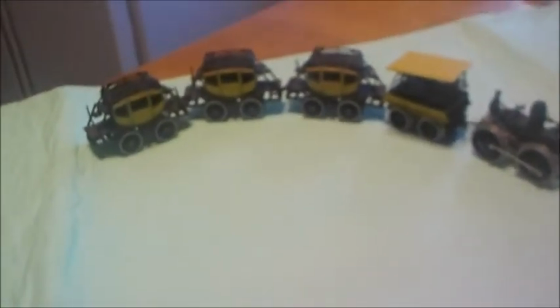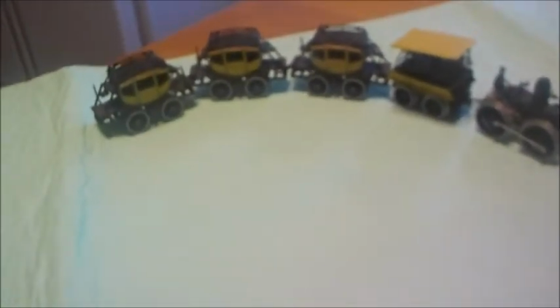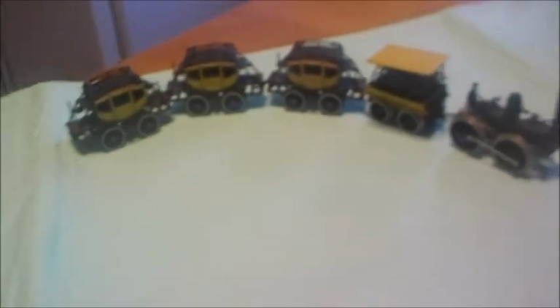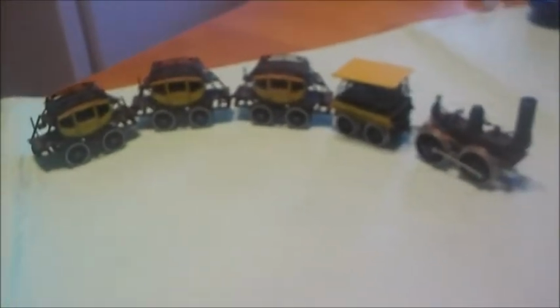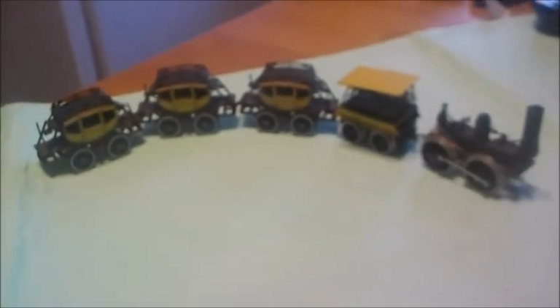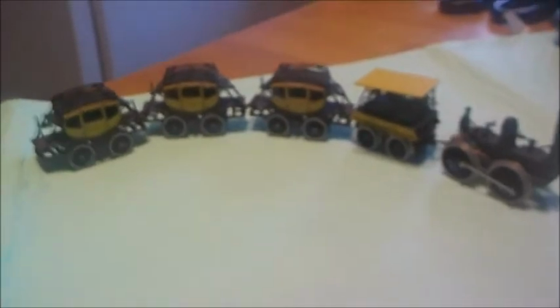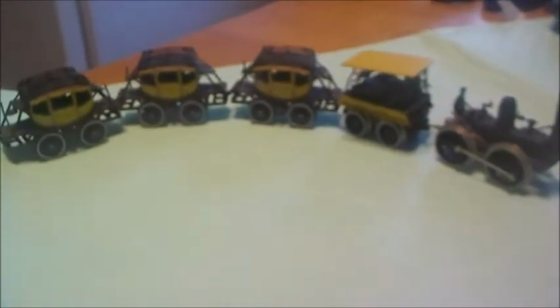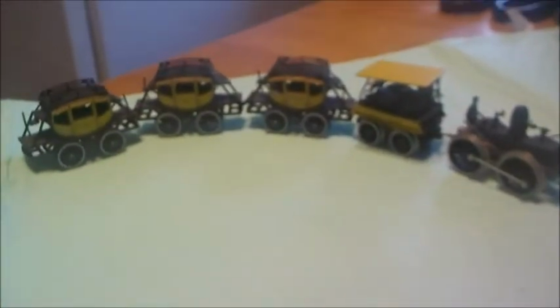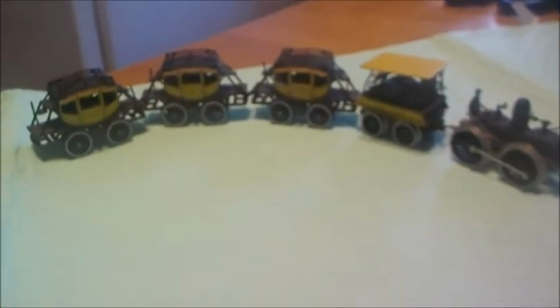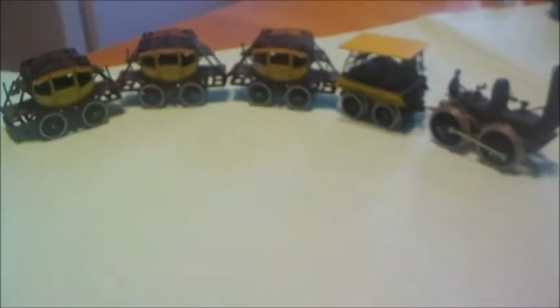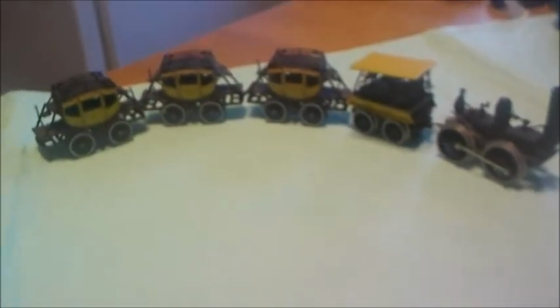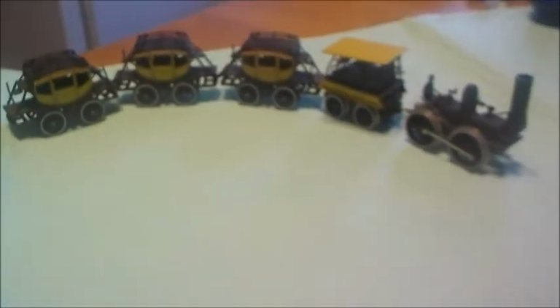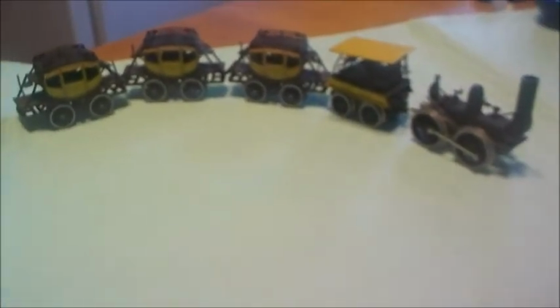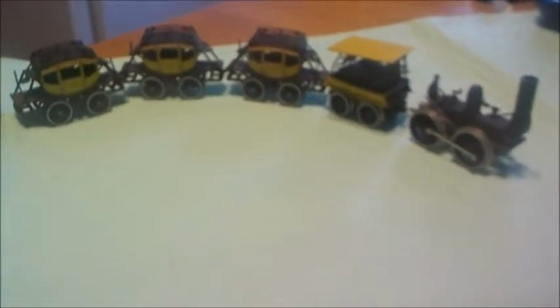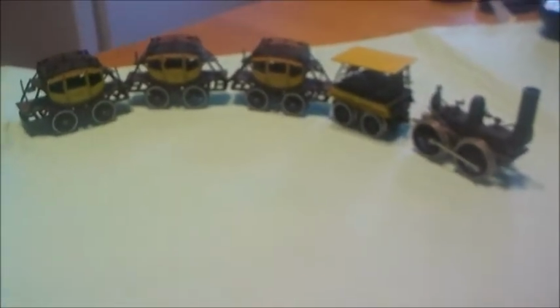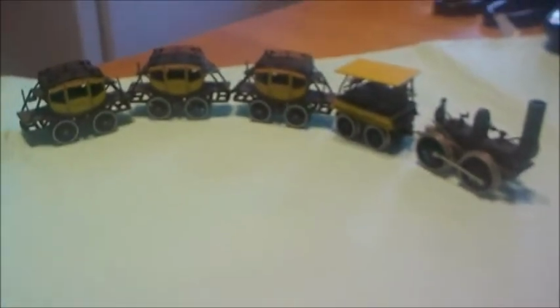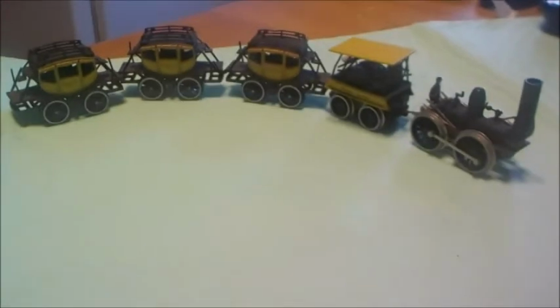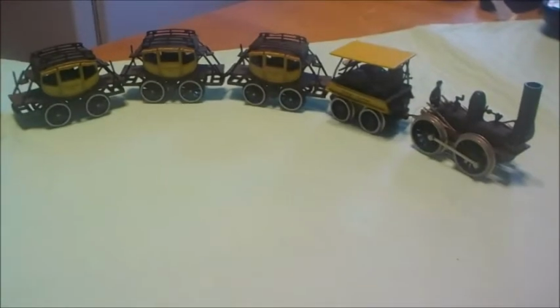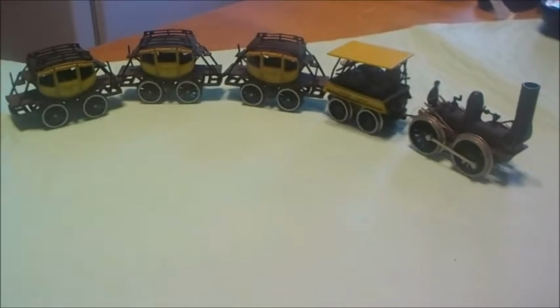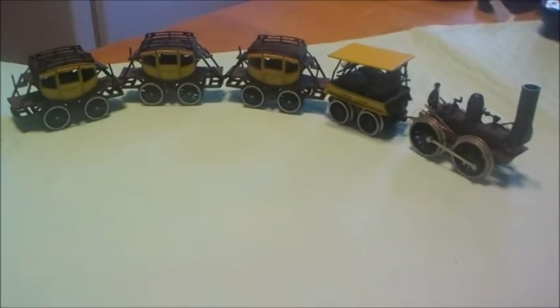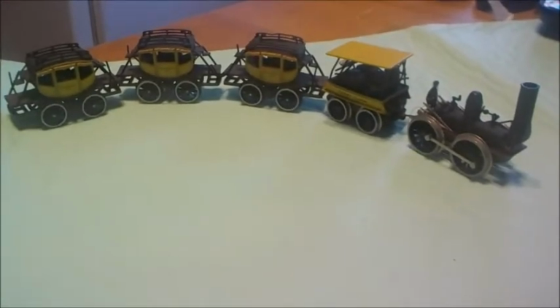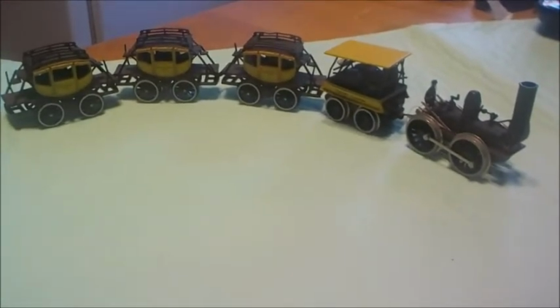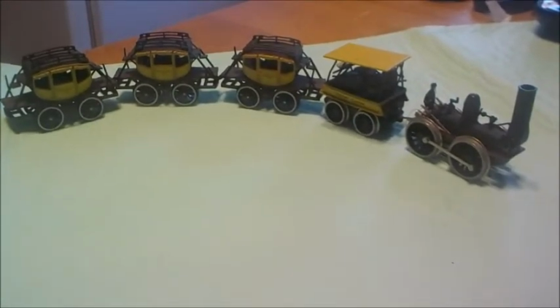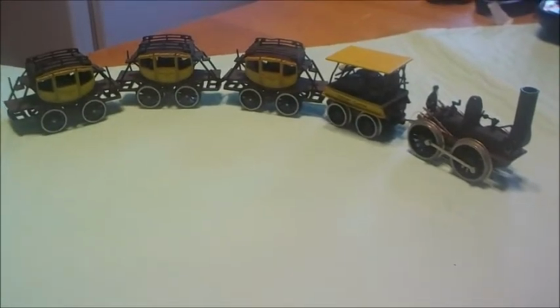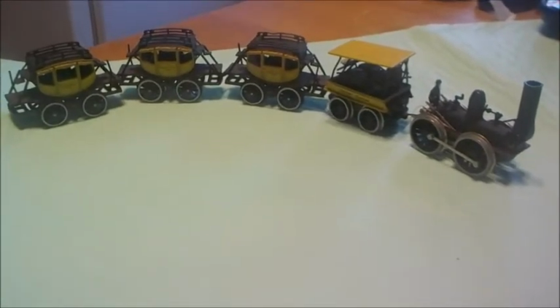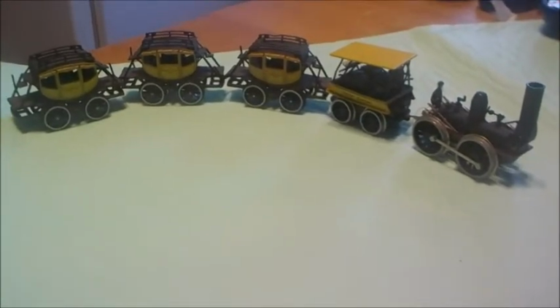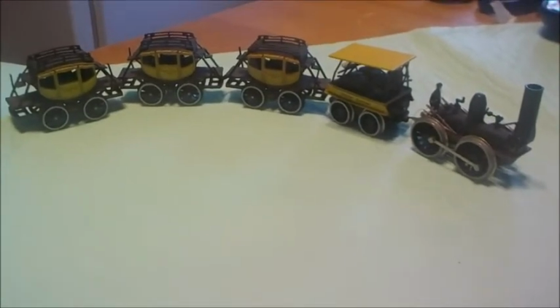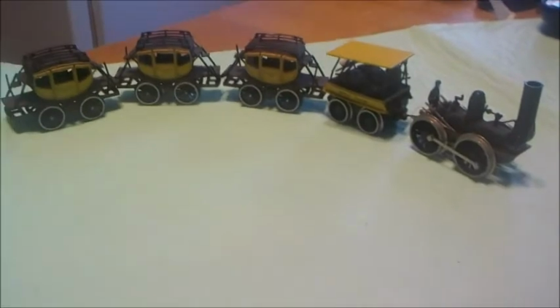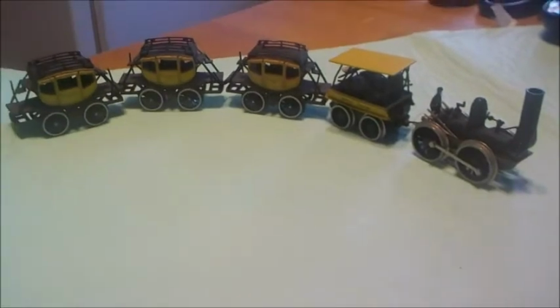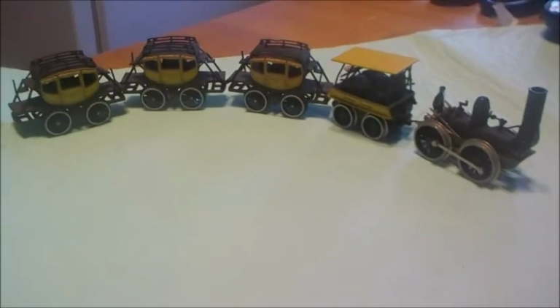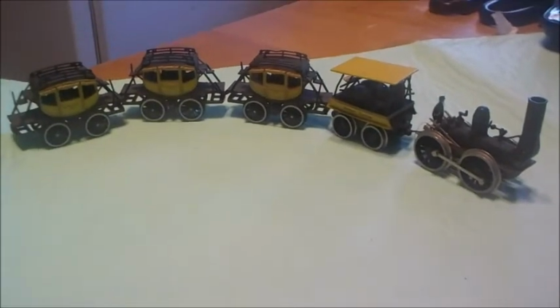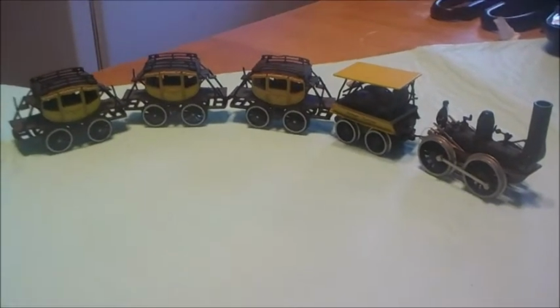You guys that watch my videos know I have no HO trains at all in my train collection. This is actually the only one I ever had interest in acquiring, because of the history.